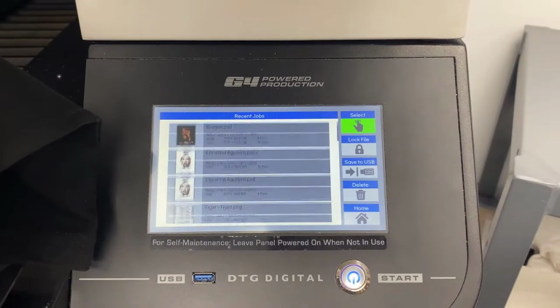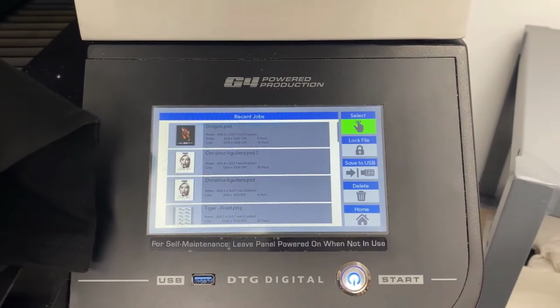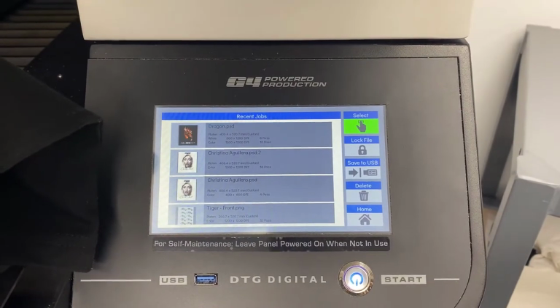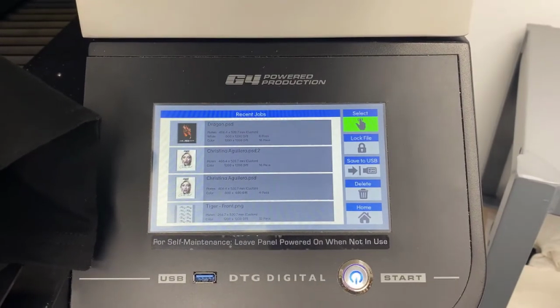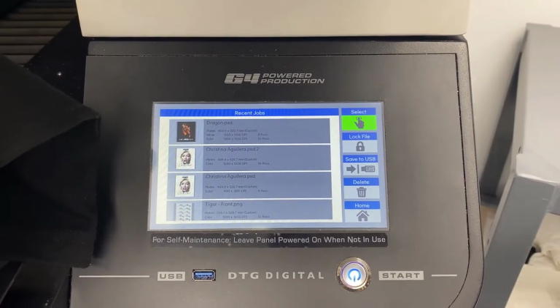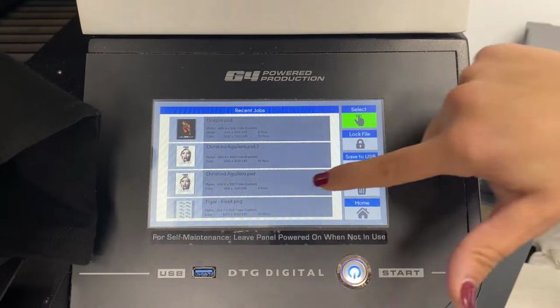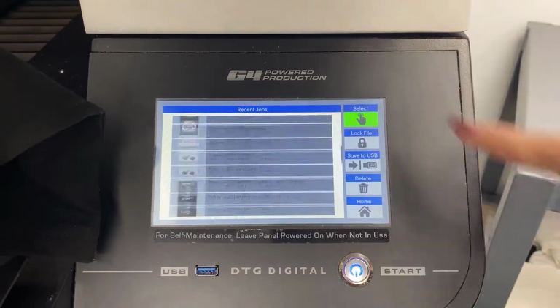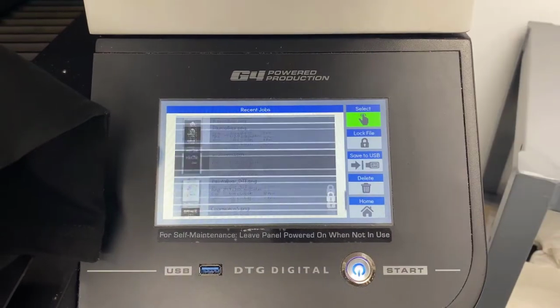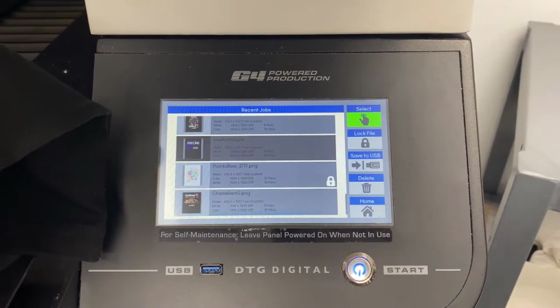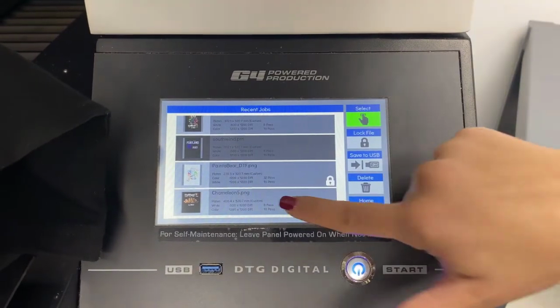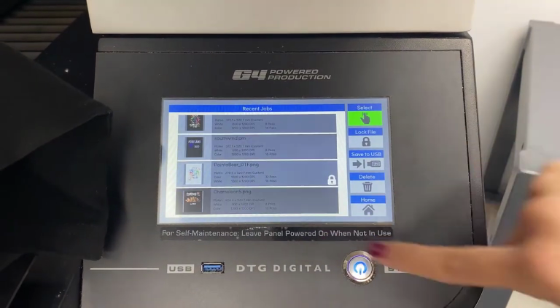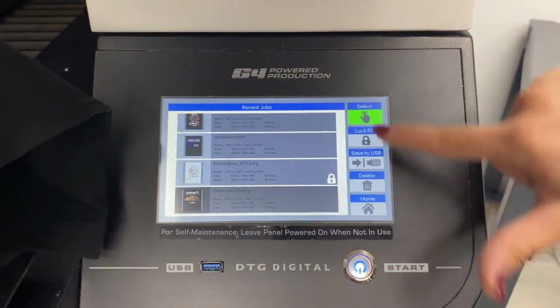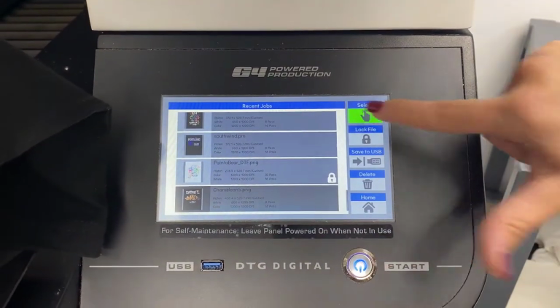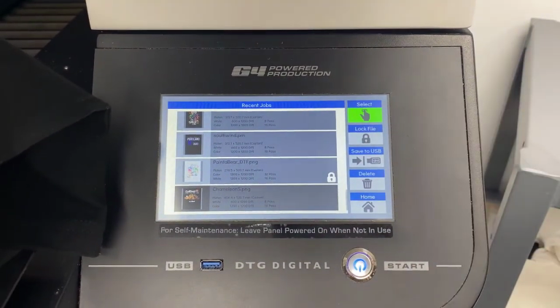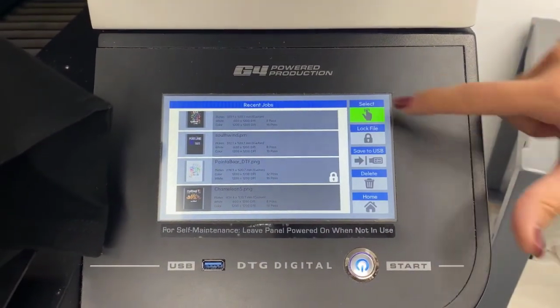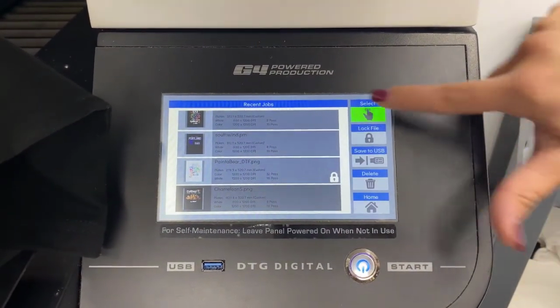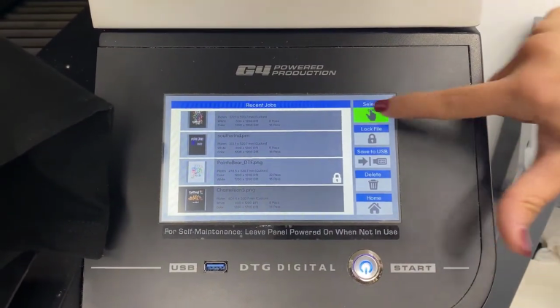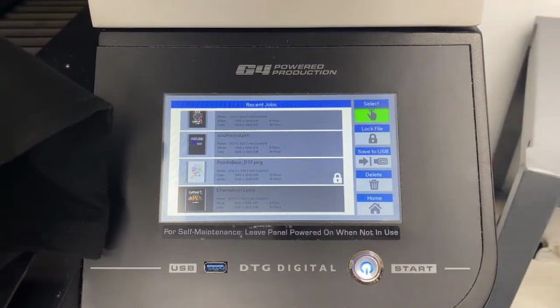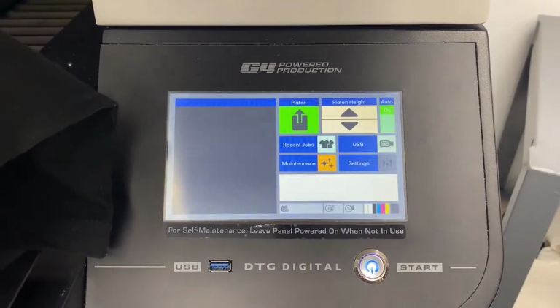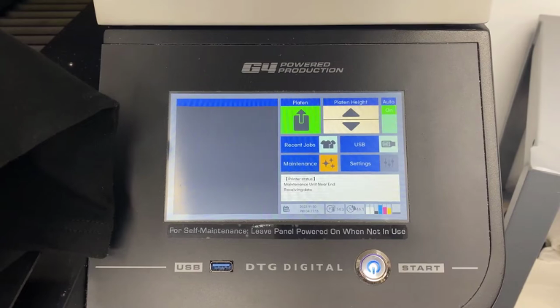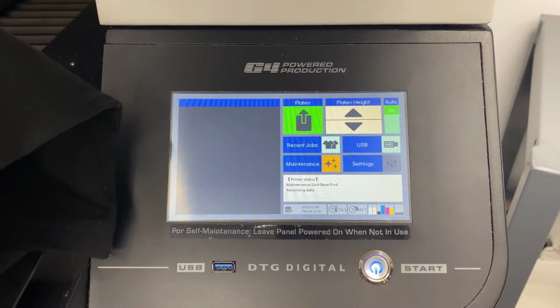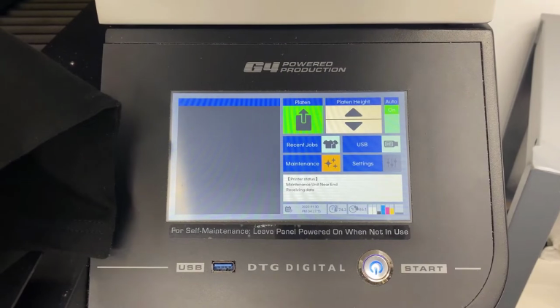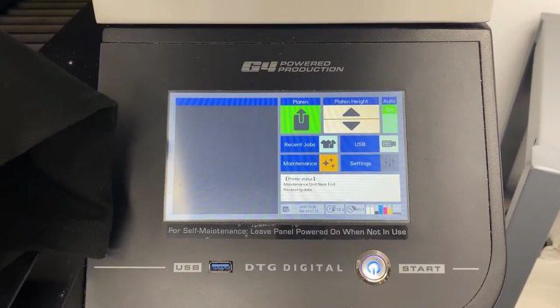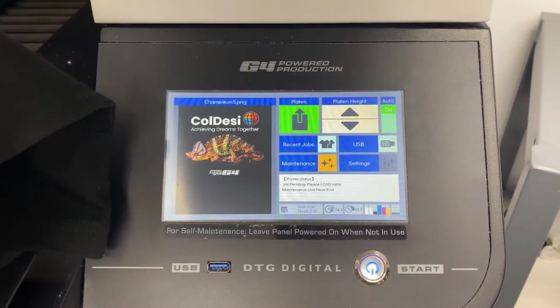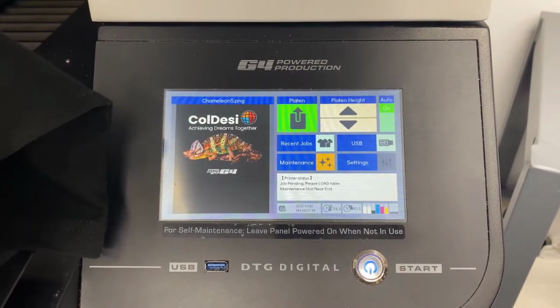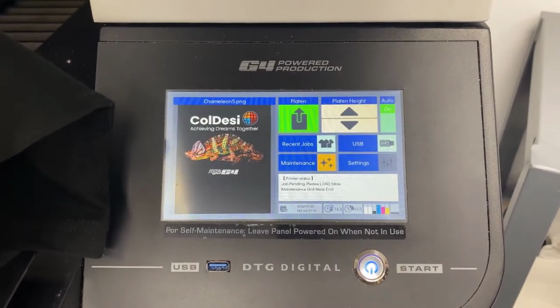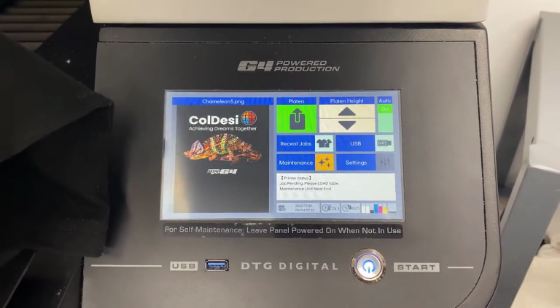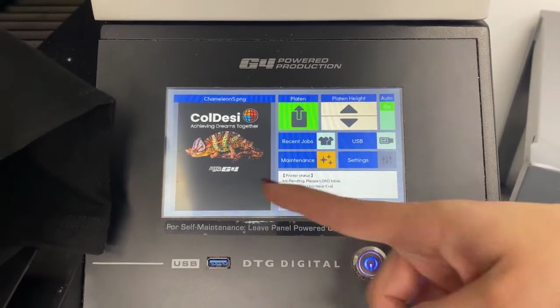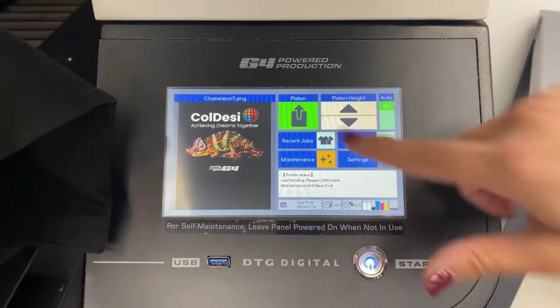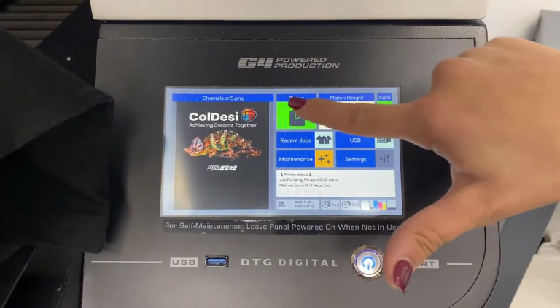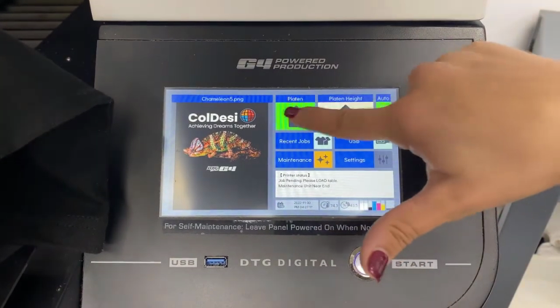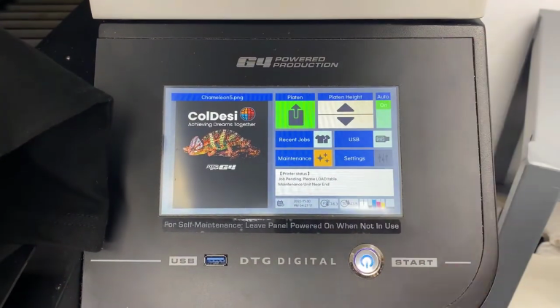So I have some recent print designs lined up in my queue. All I have to do is find the one I want to print, select it, and then all I'm going to have to do is send my shirt under to be printed.